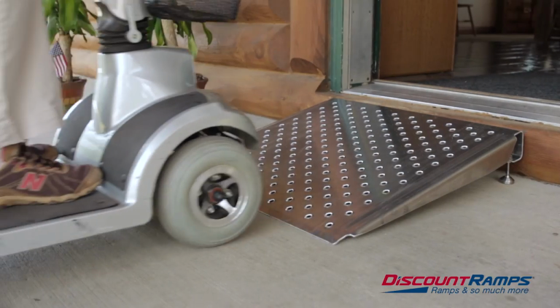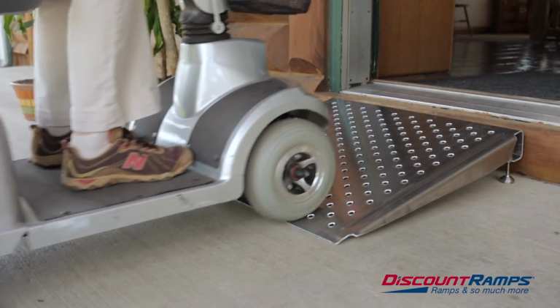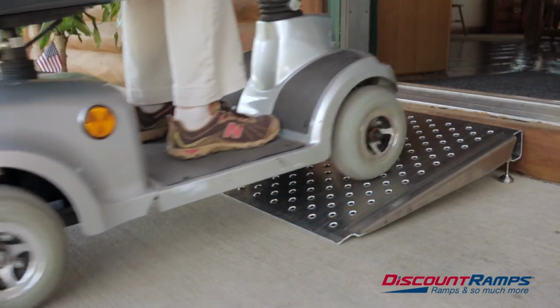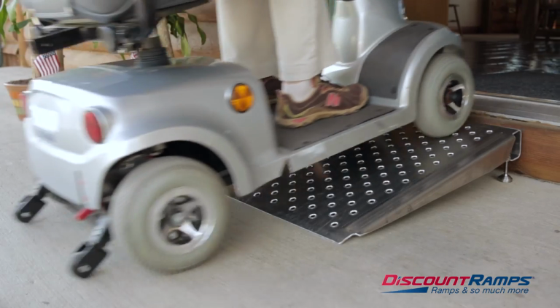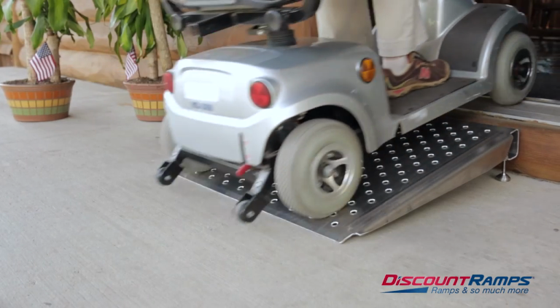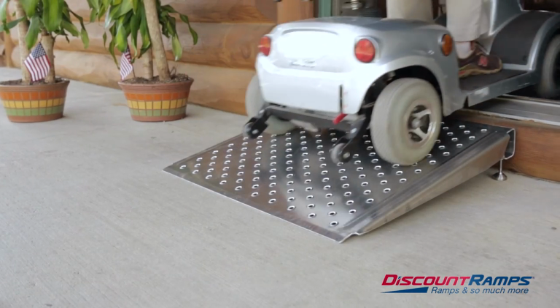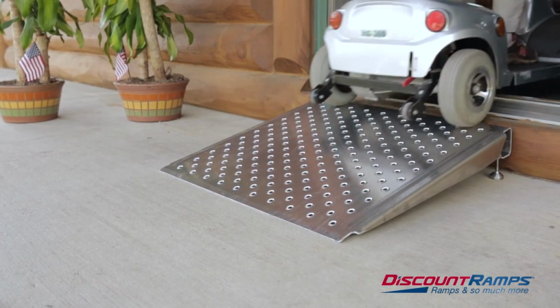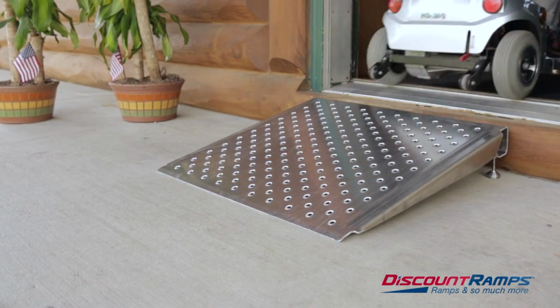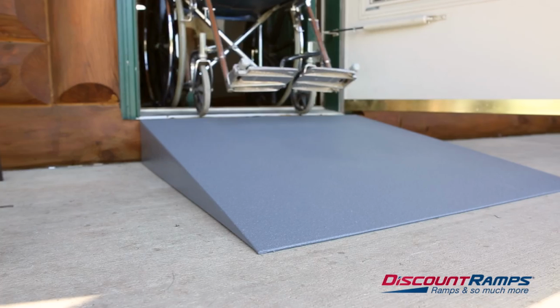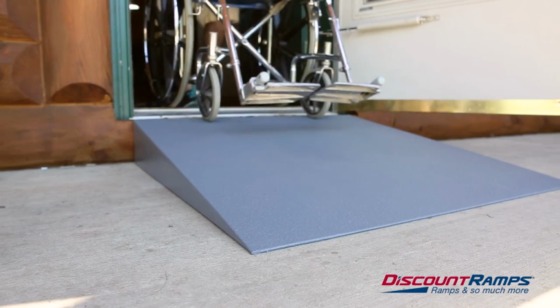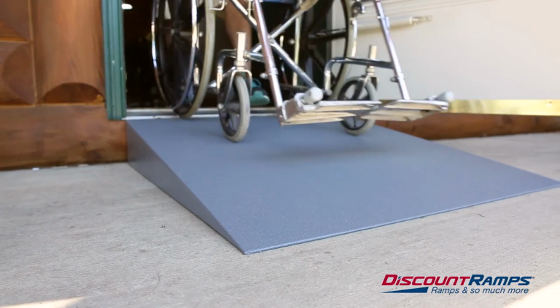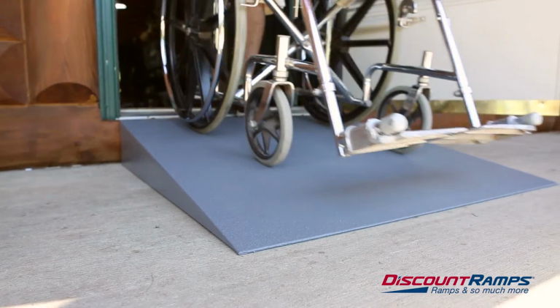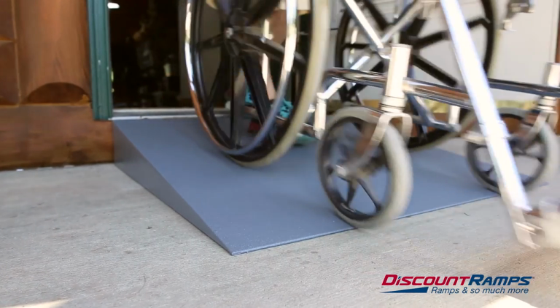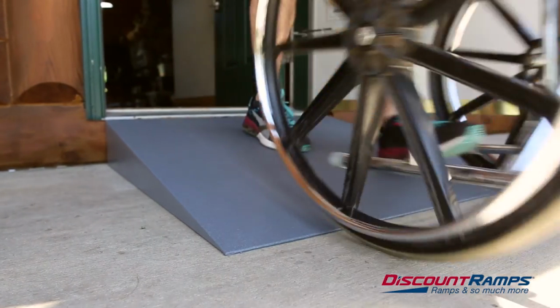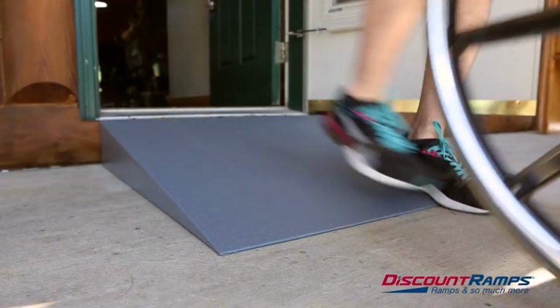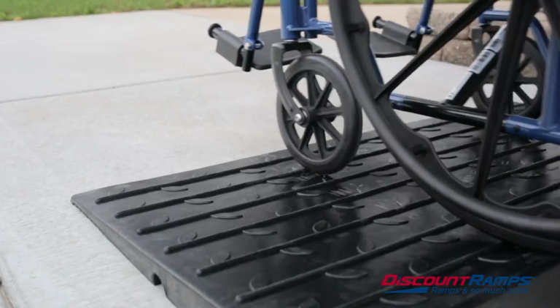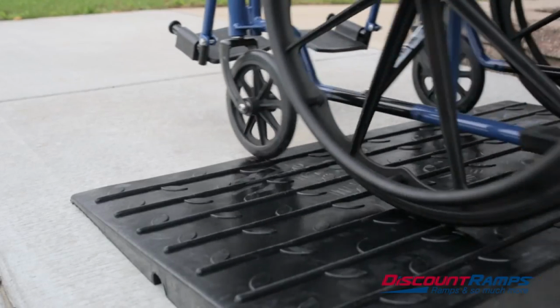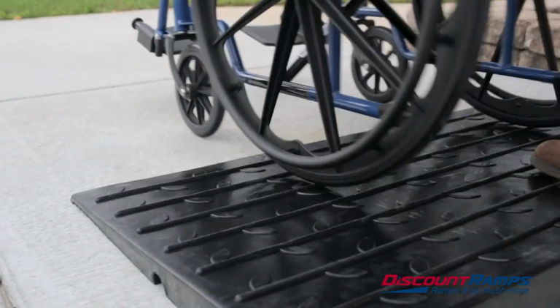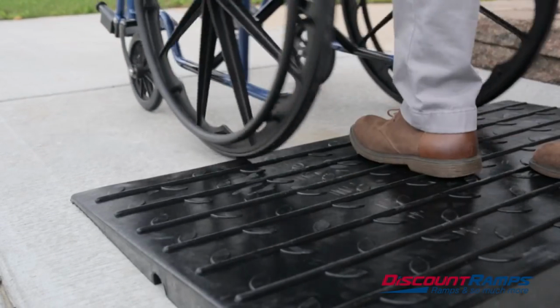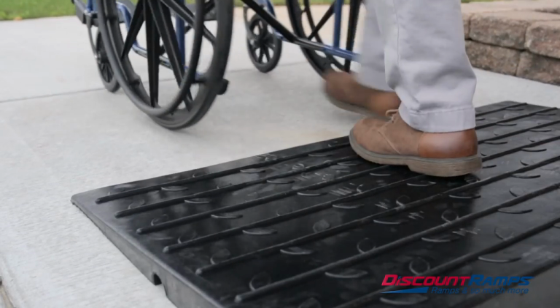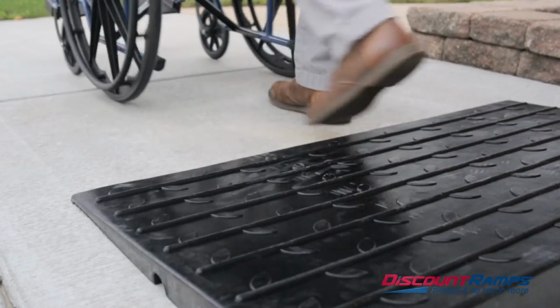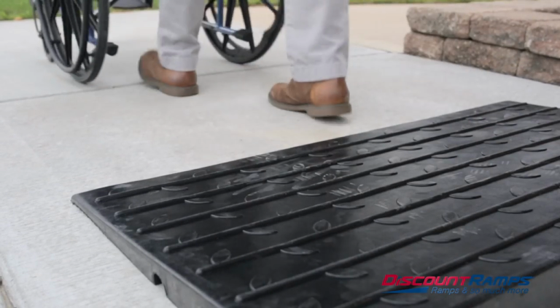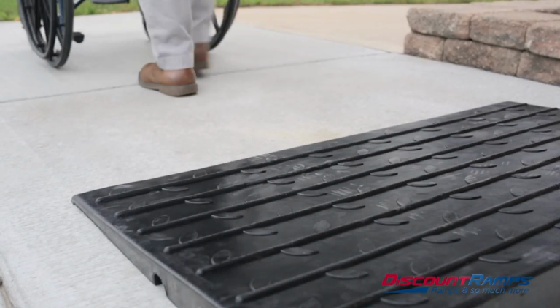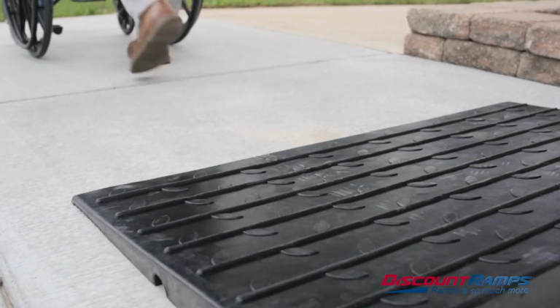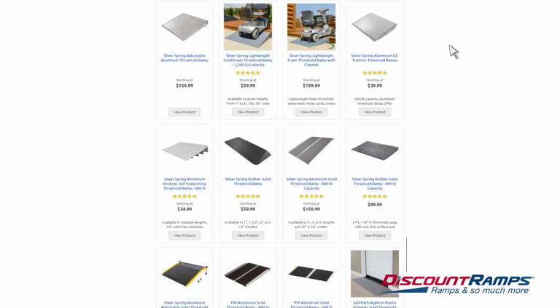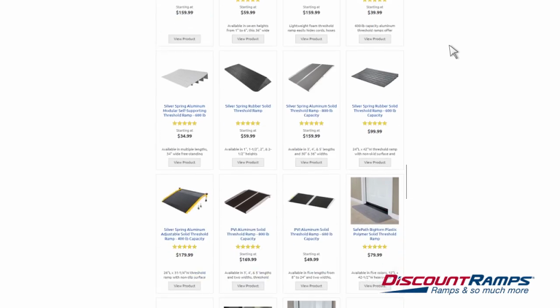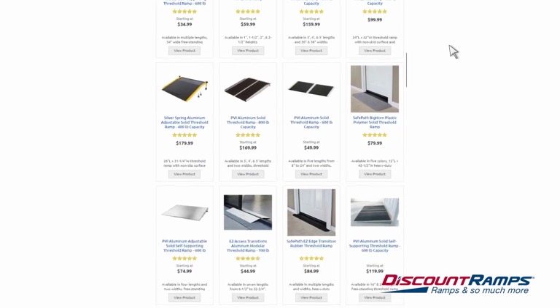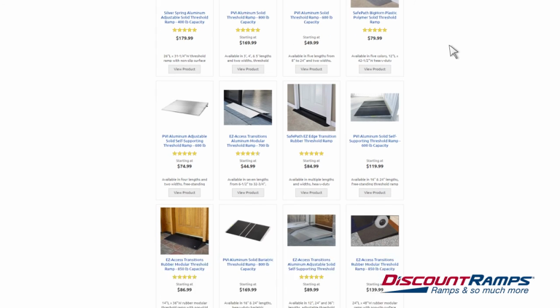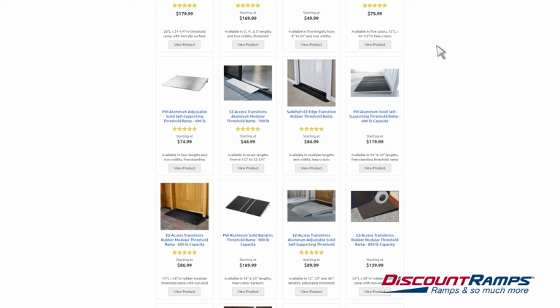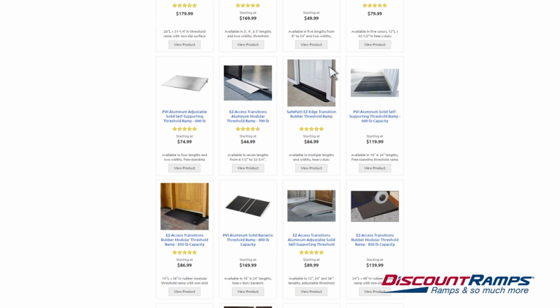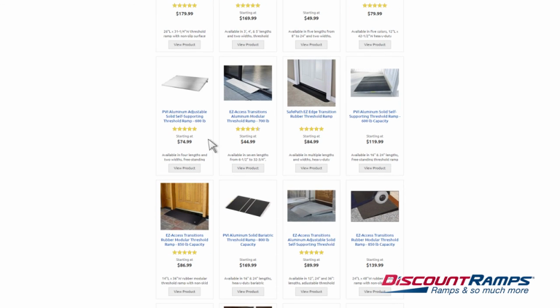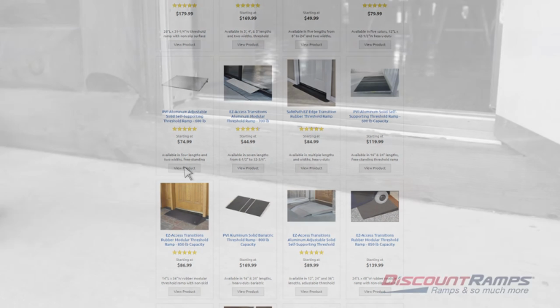Threshold ramps provide a simple, safe way to navigate over small daily obstacles. There are many different styles and lengths available, and choosing the correct one for your specific needs is important. In order to narrow your selection, you'll need to answer a few questions.